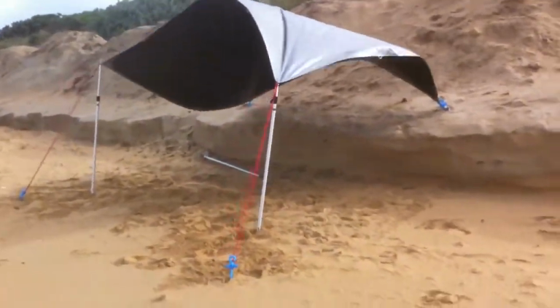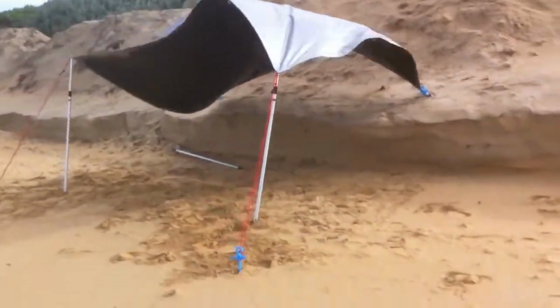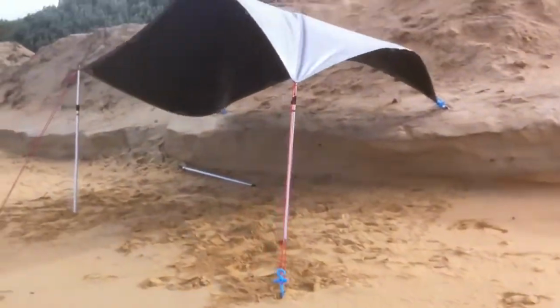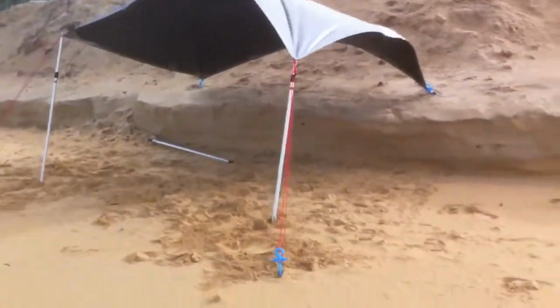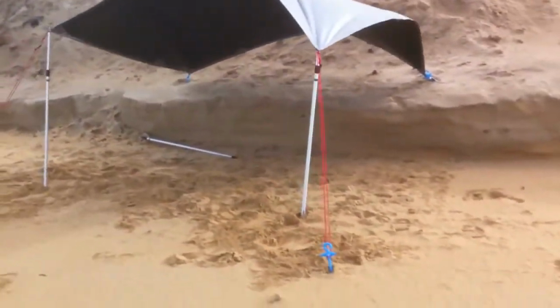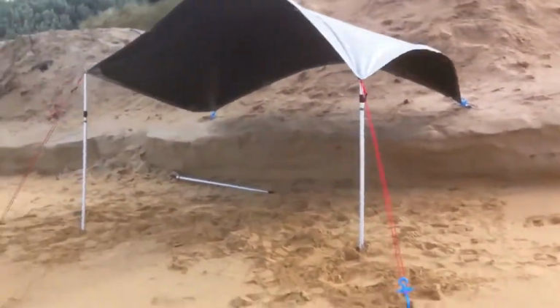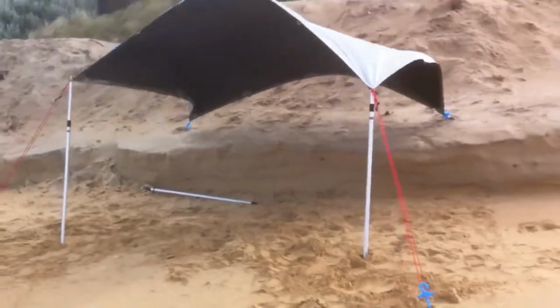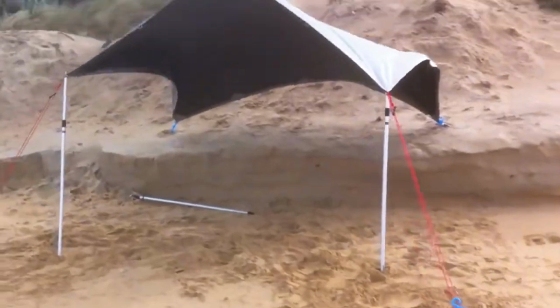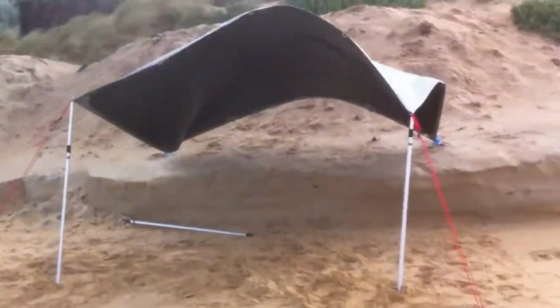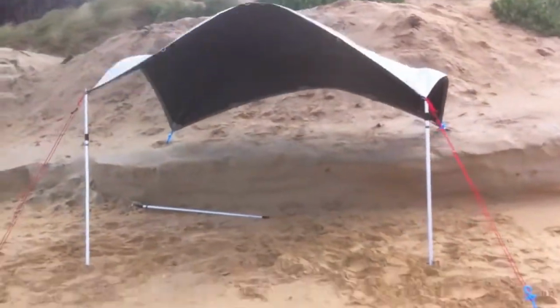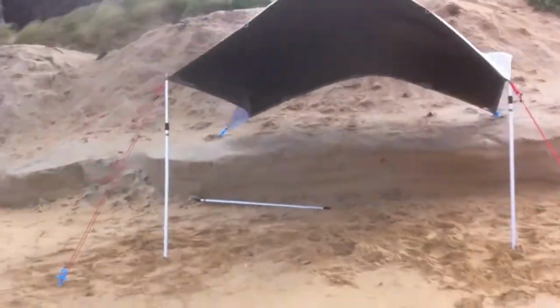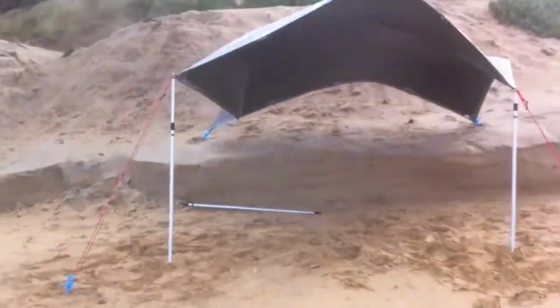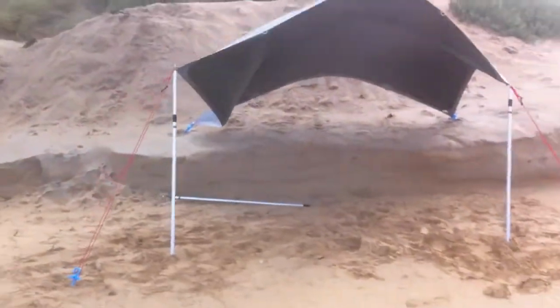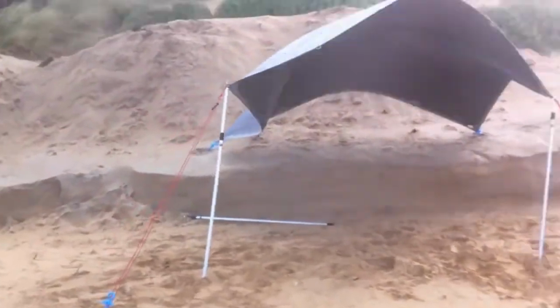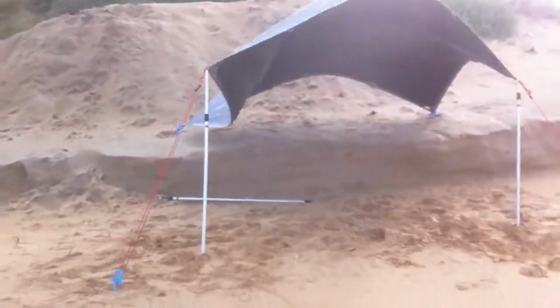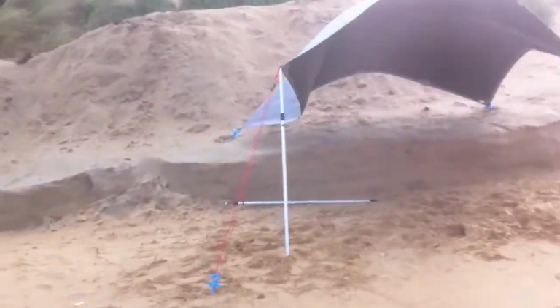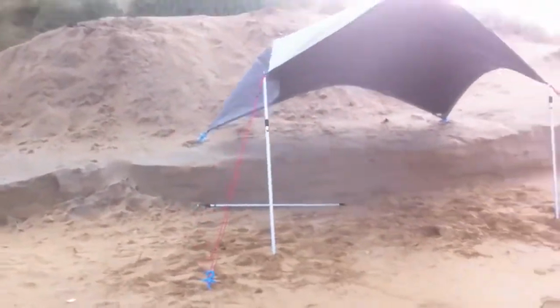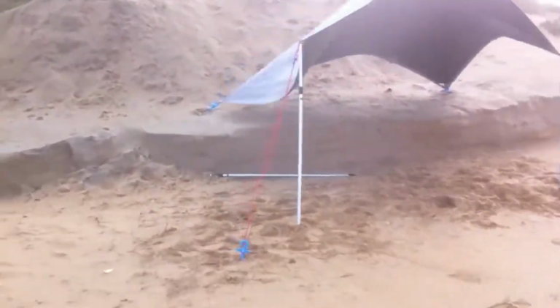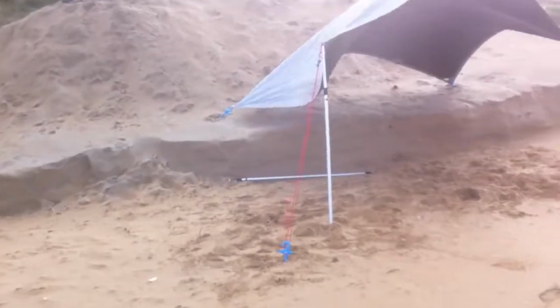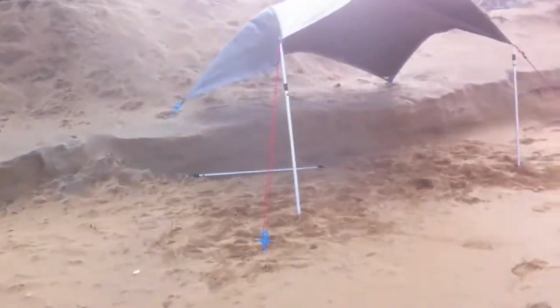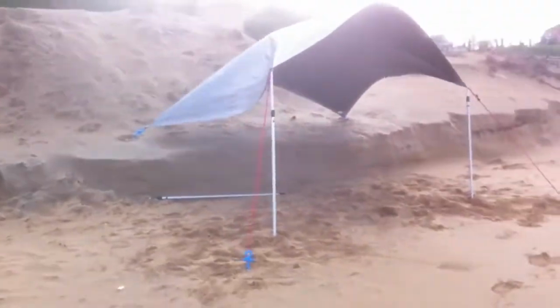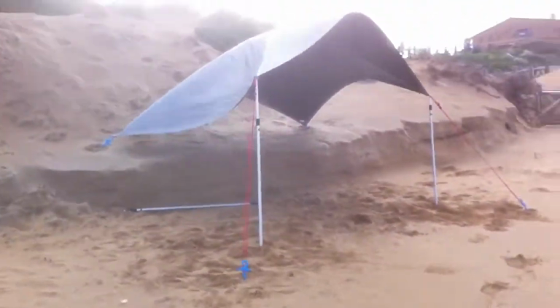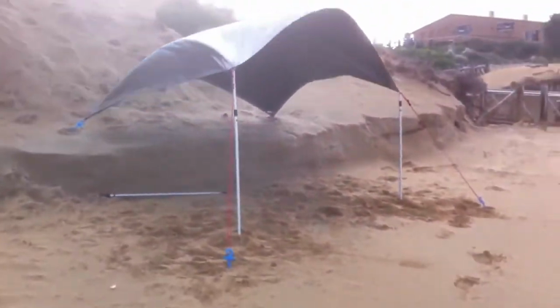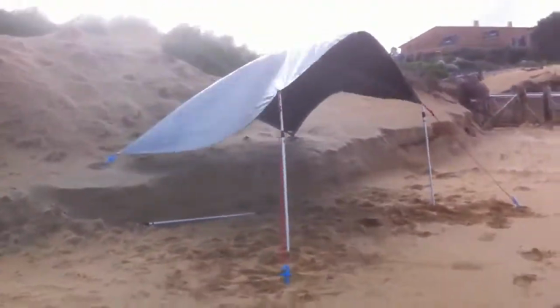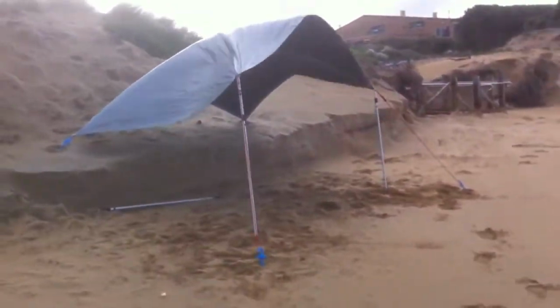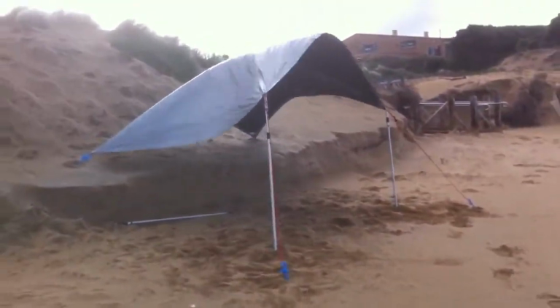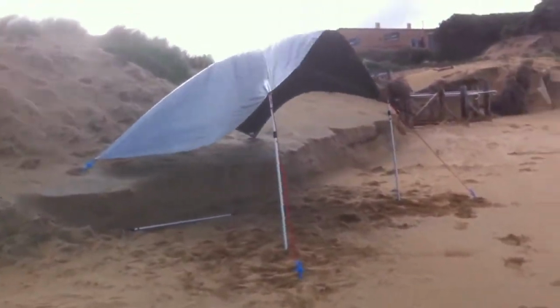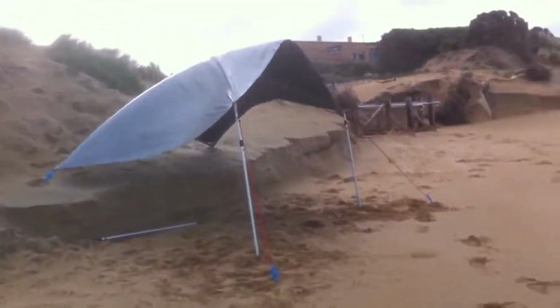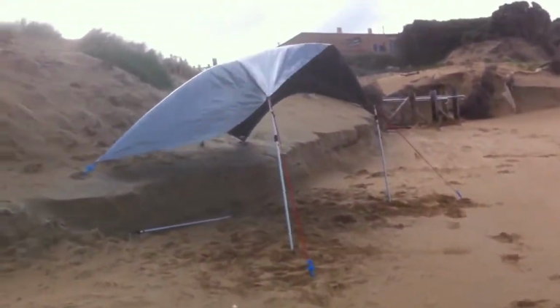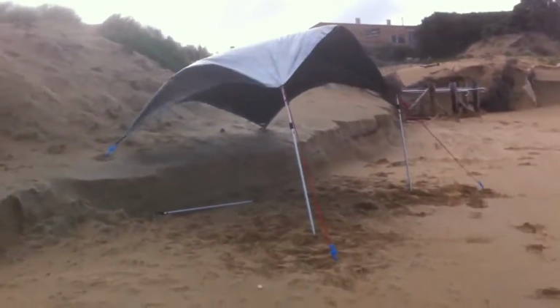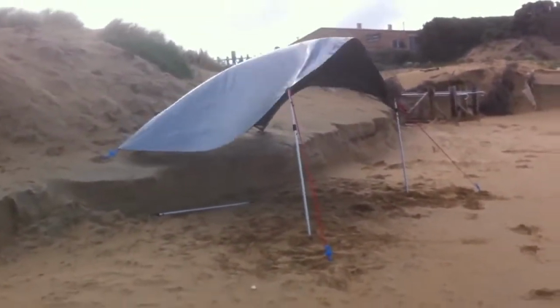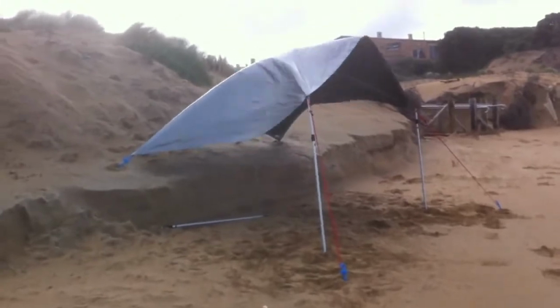We've got pretty strong winds — set up a tarp to really test this out. I could honestly barely hold this tarp down myself. About probably 40 knot winds.